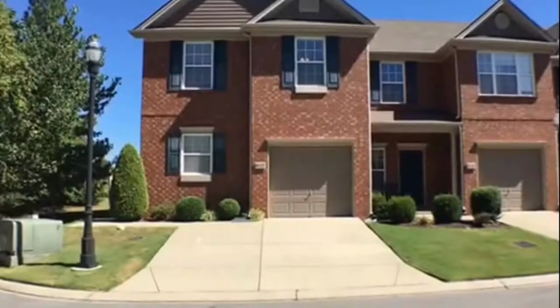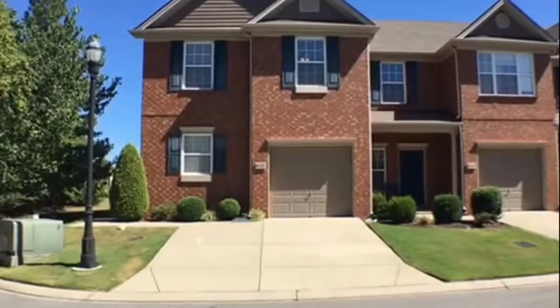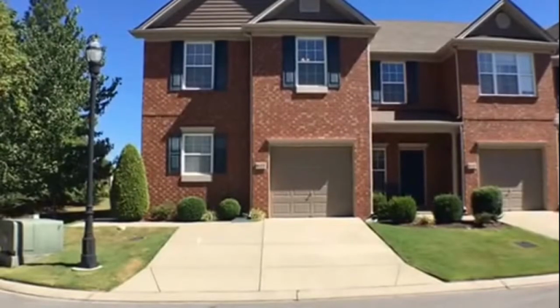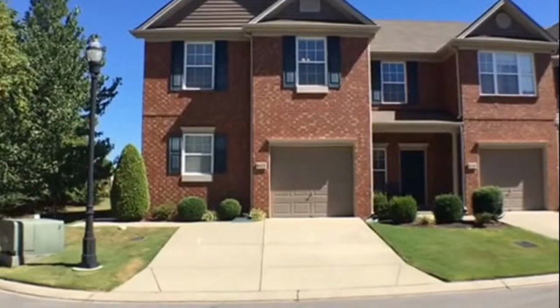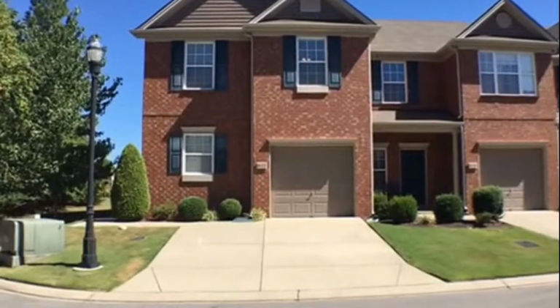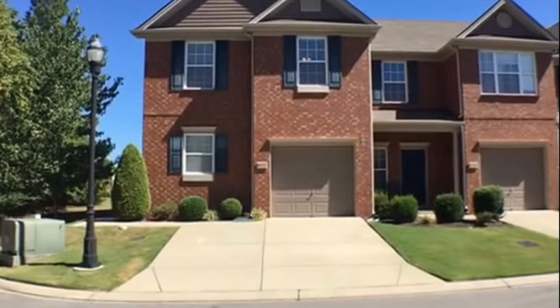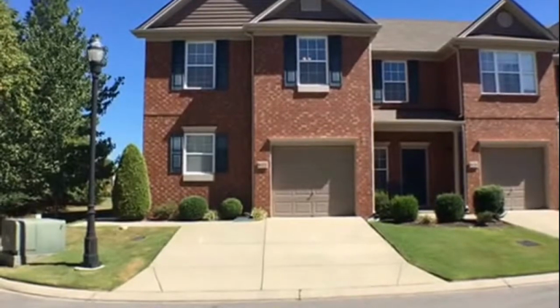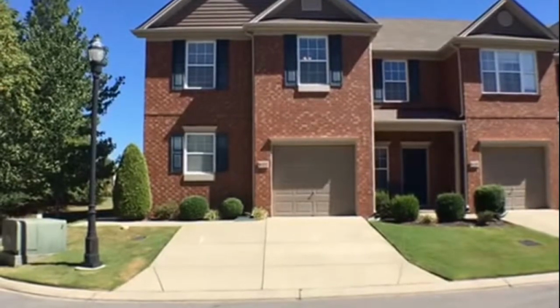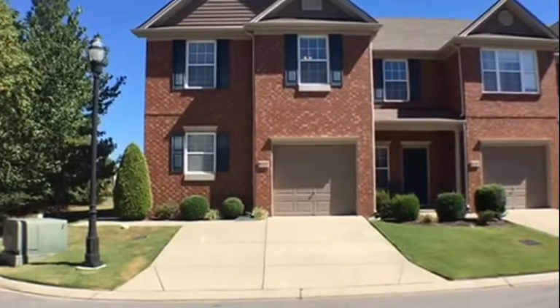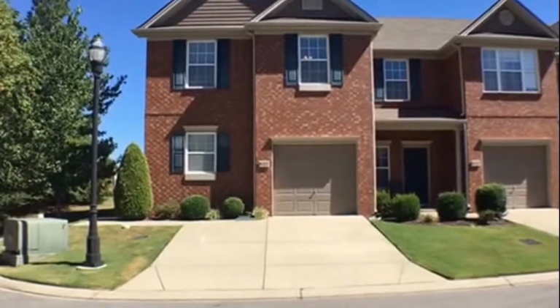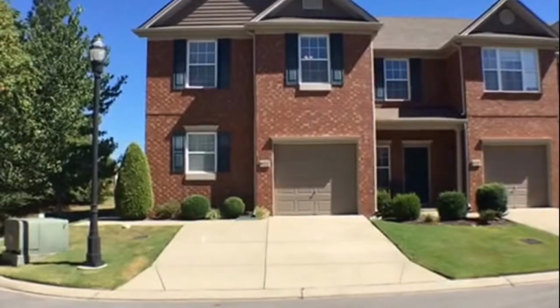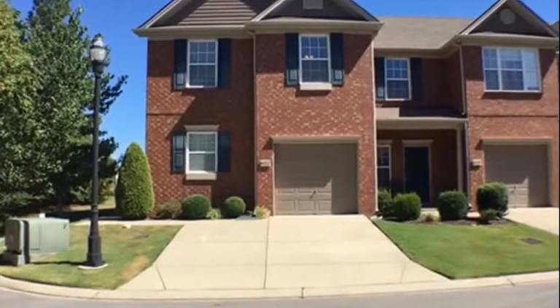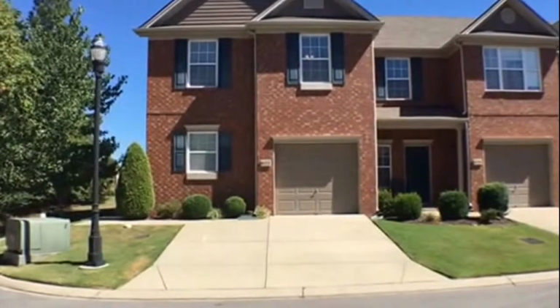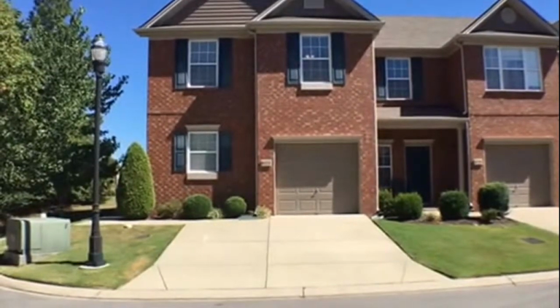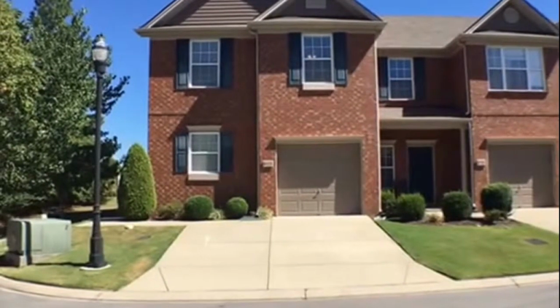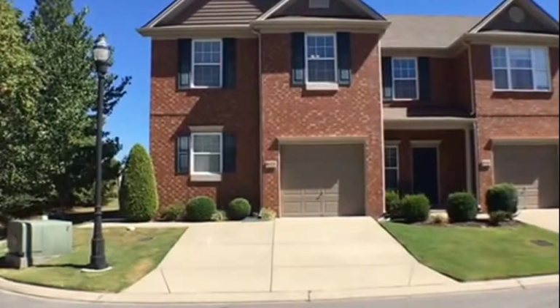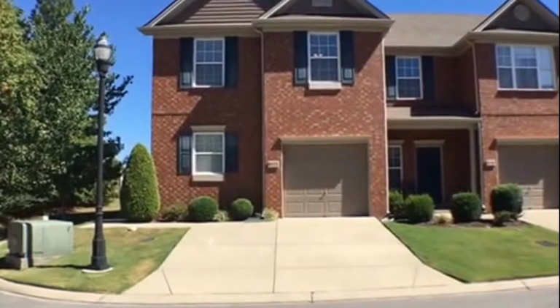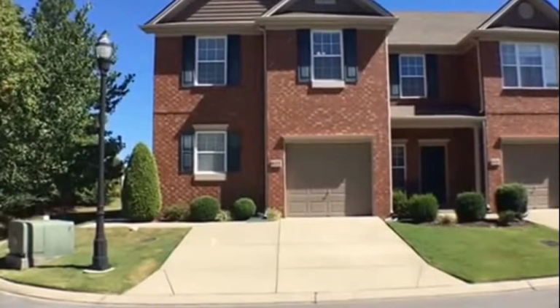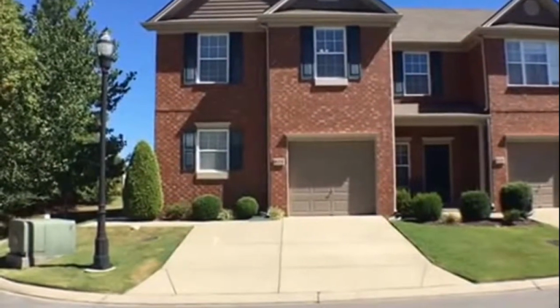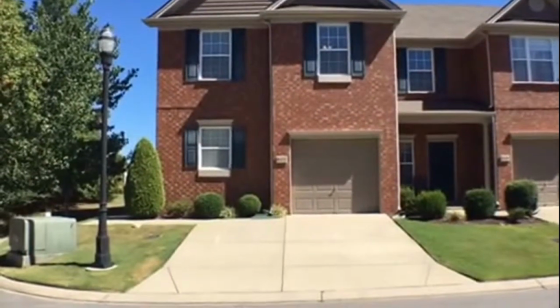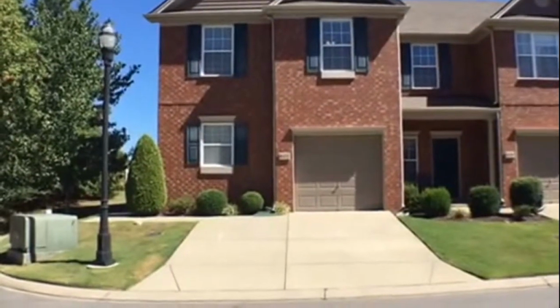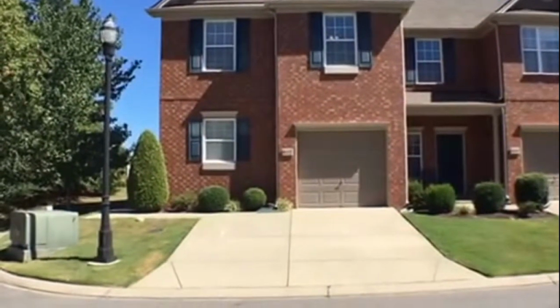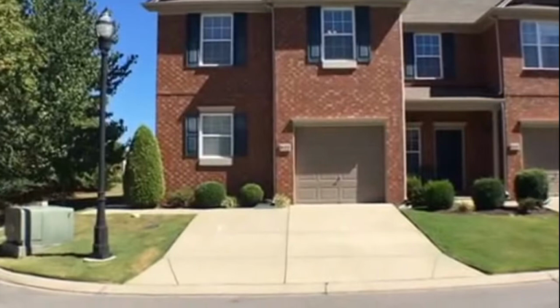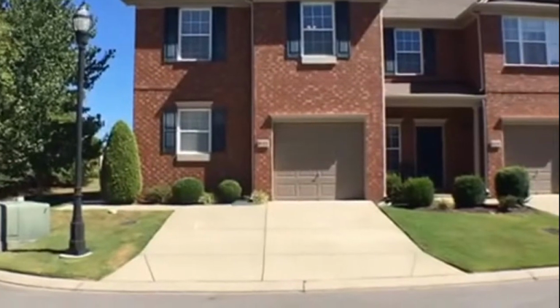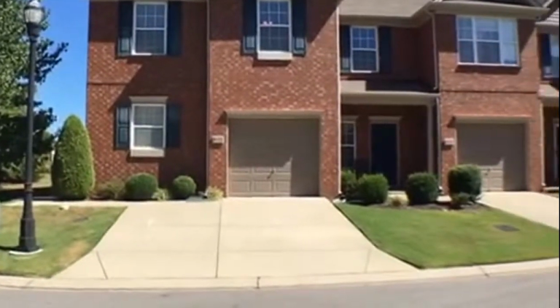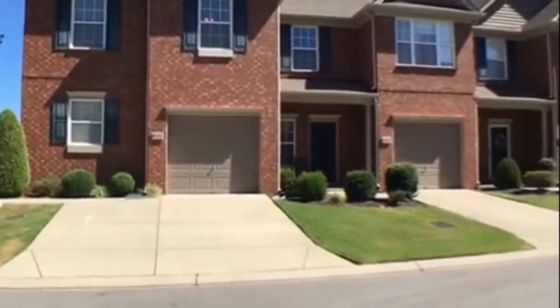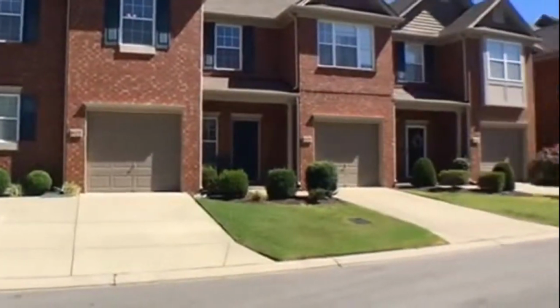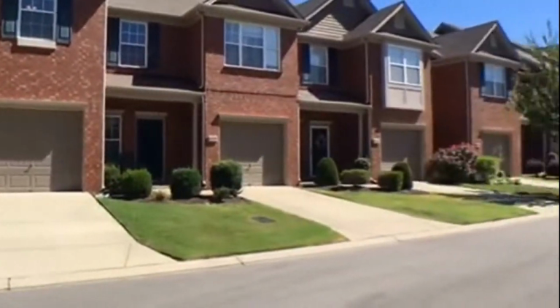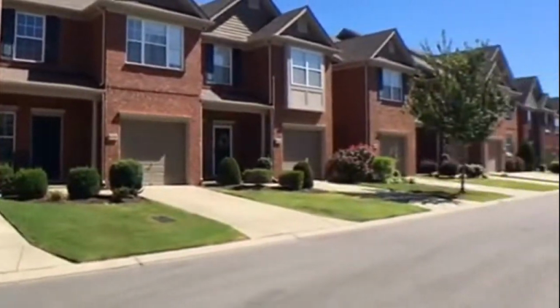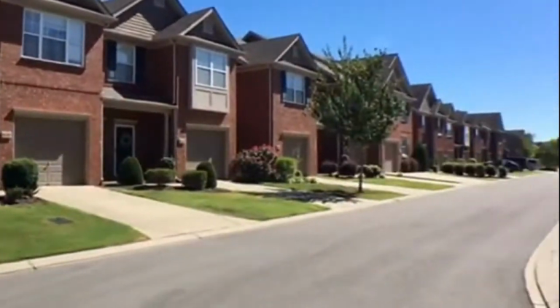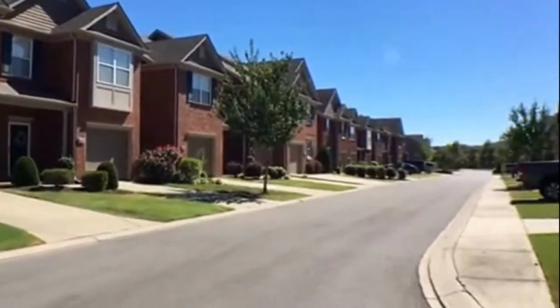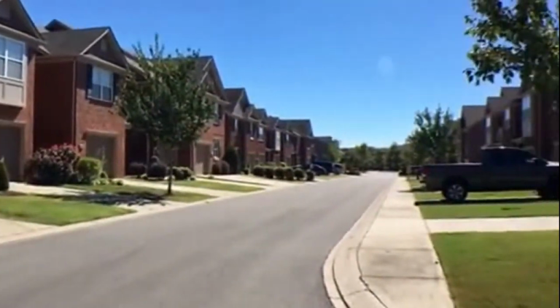This is the property at 8122 Valley Oak Drive in Brentwood, Tennessee. It's the front view, and I'll give you a look at the neighborhood surrounding.